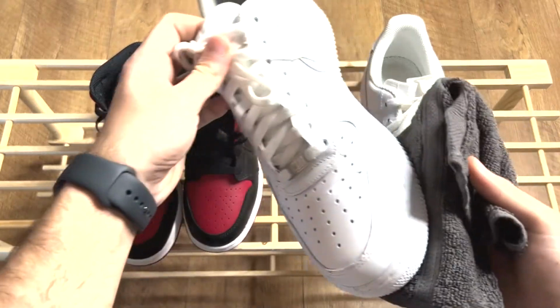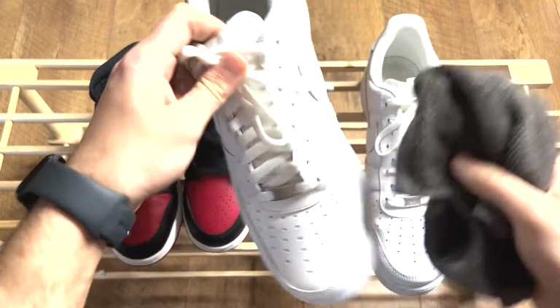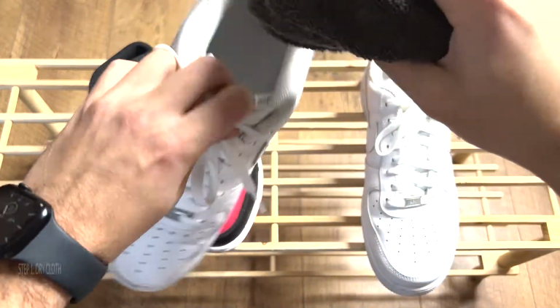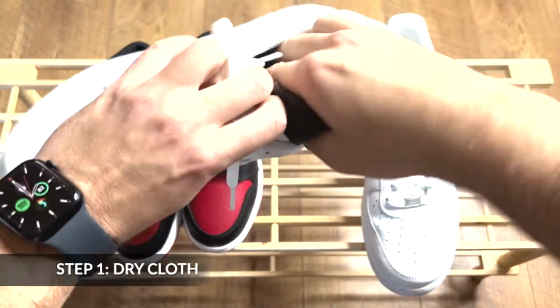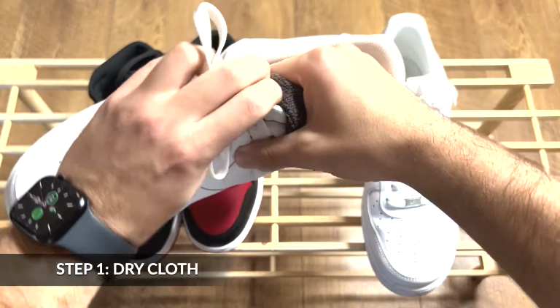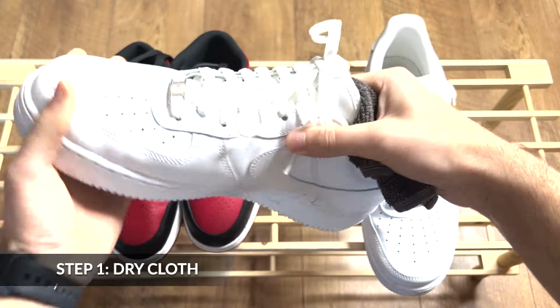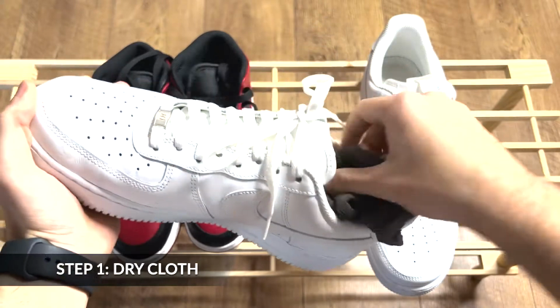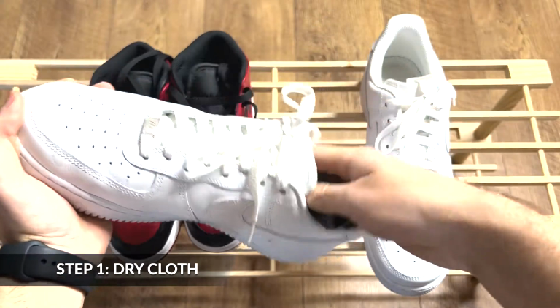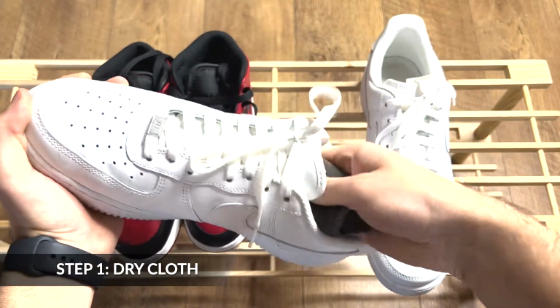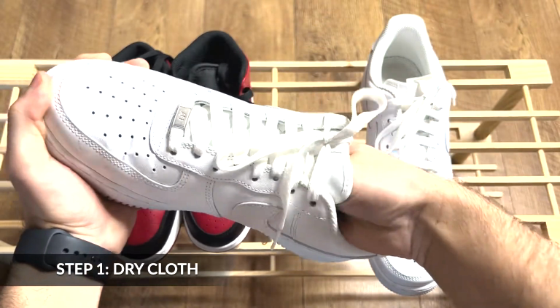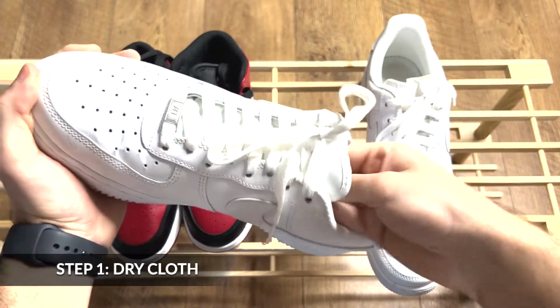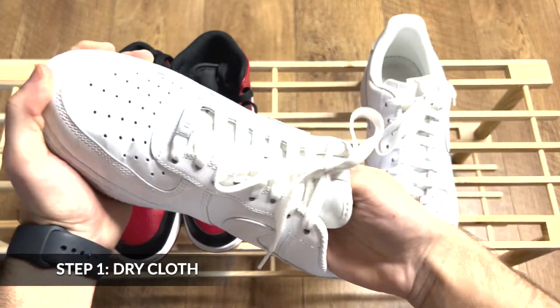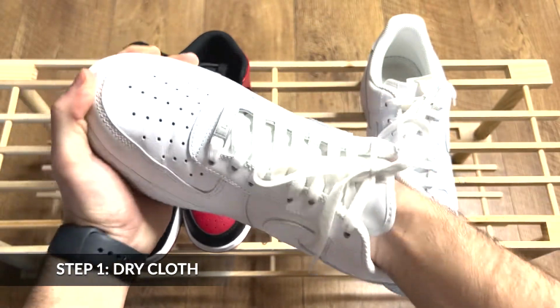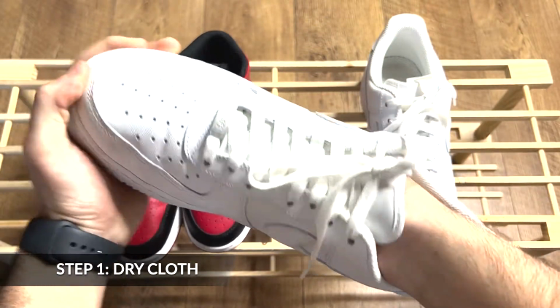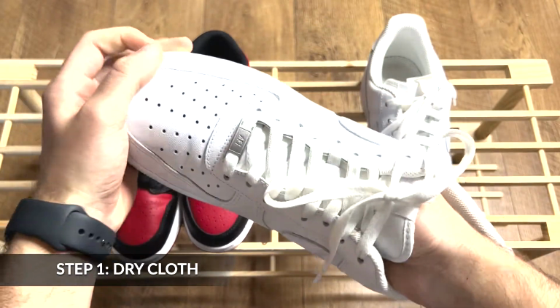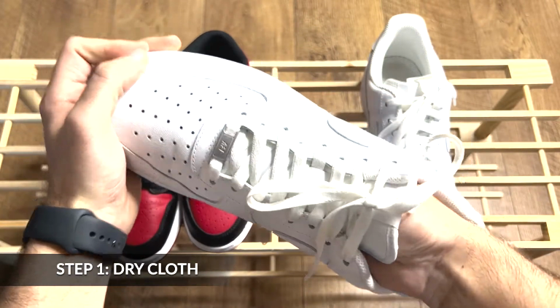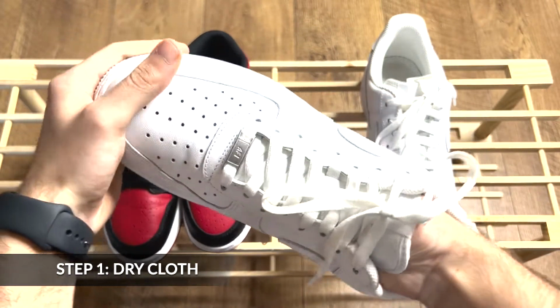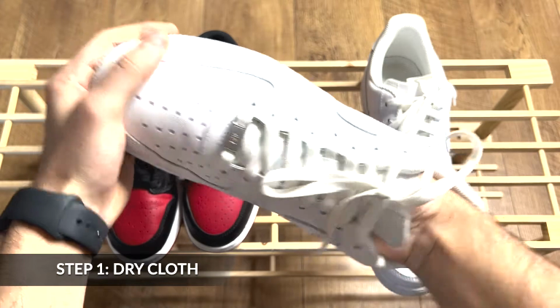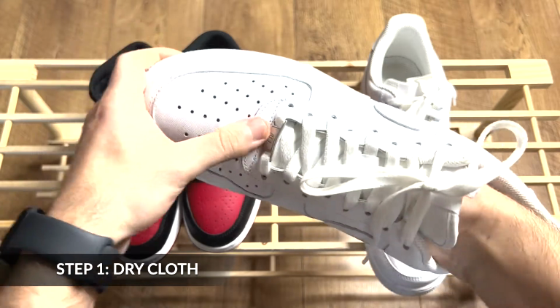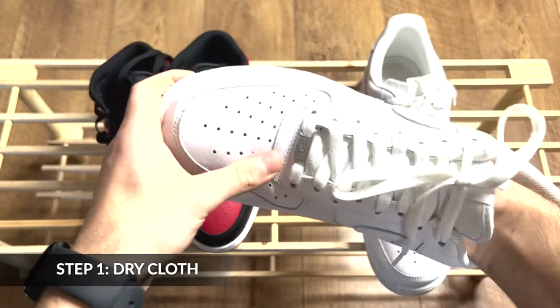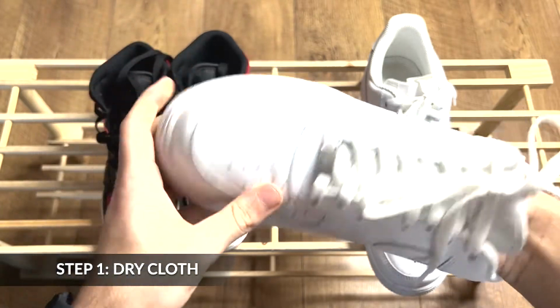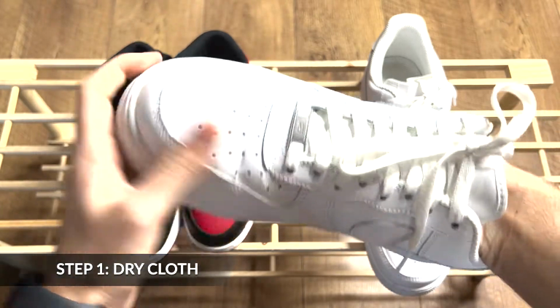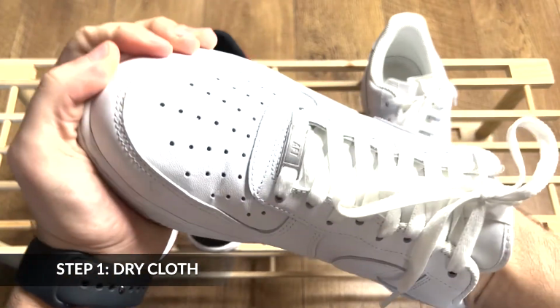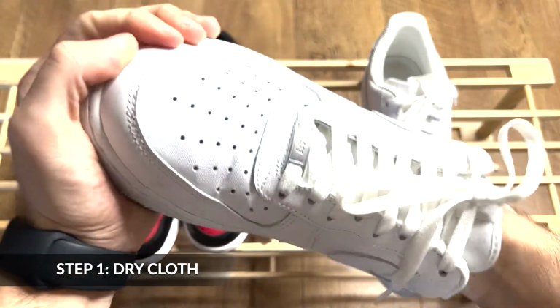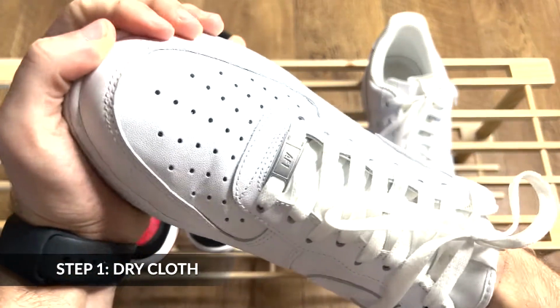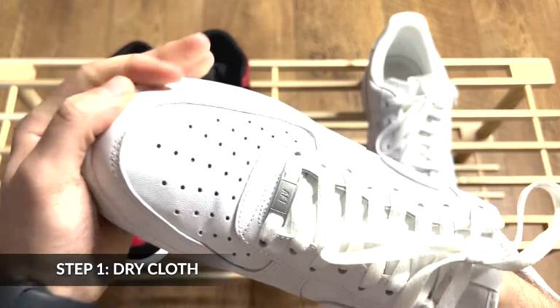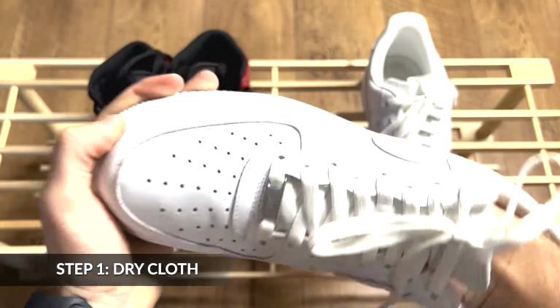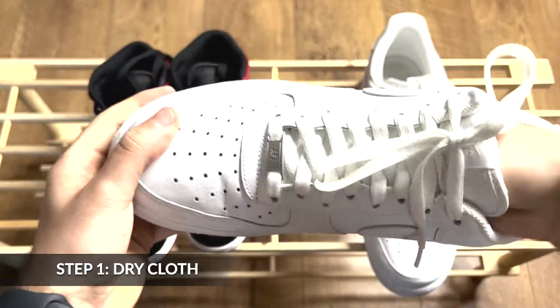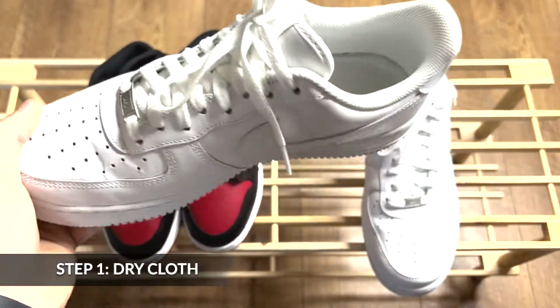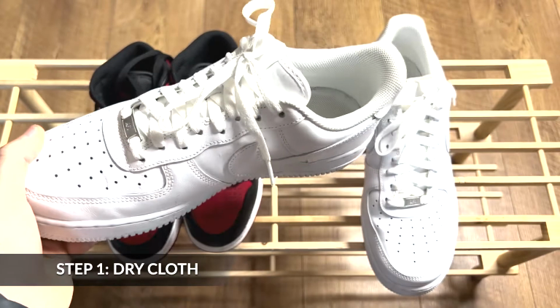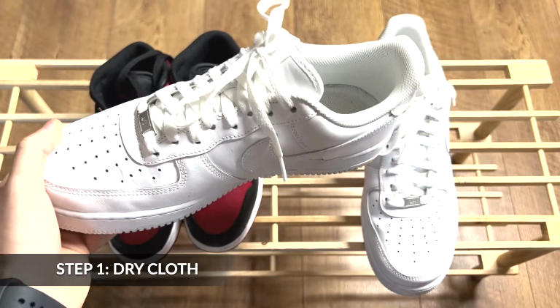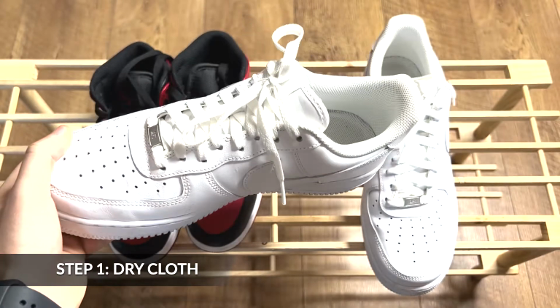Step number 1 involves placing the dry cloth into the toe box of the shoe. This is to stiffen up the leather and will allow the next steps to work effectively. You may need to use more than one cloth — this depends on the shoe you are working with.